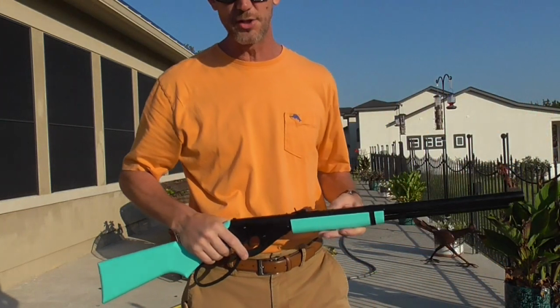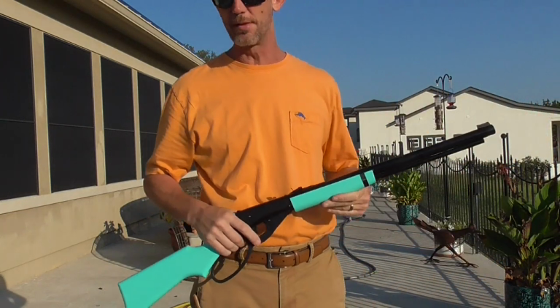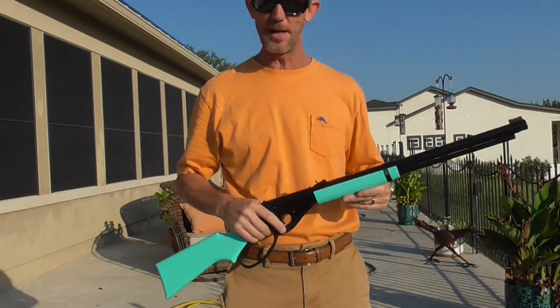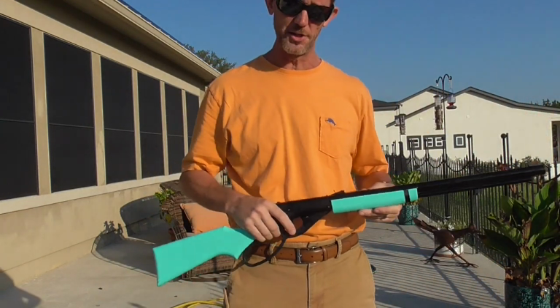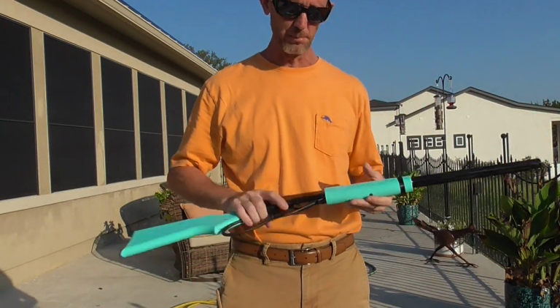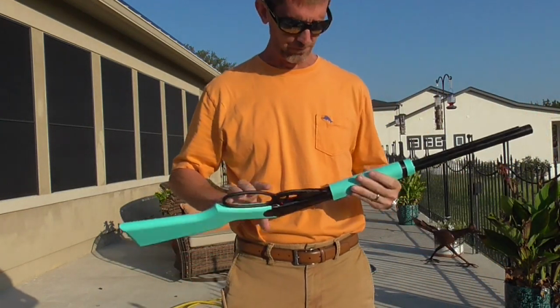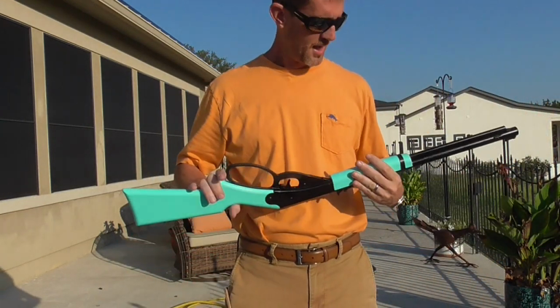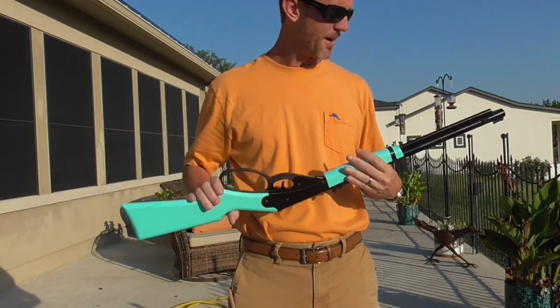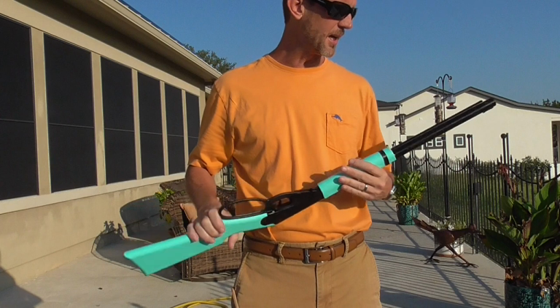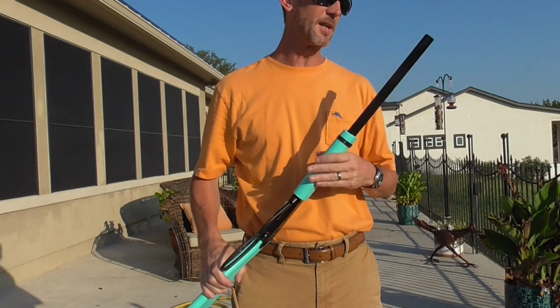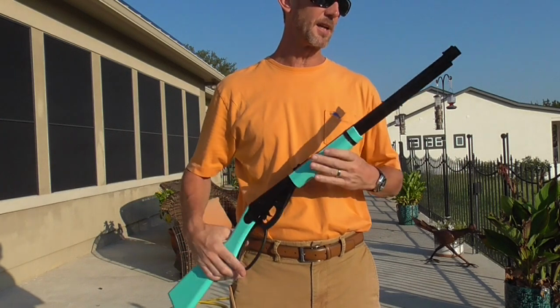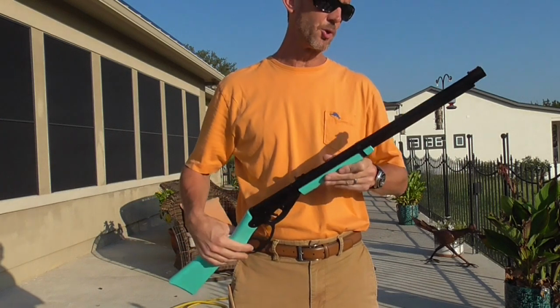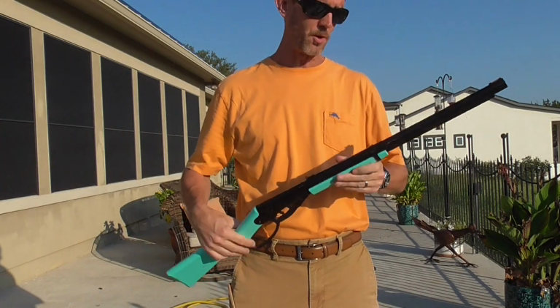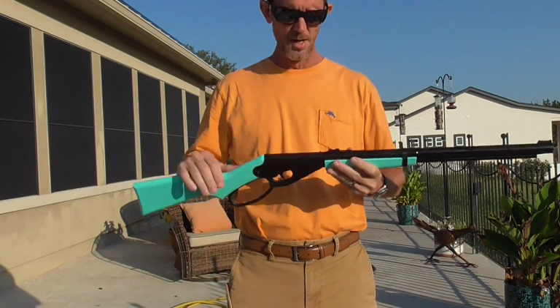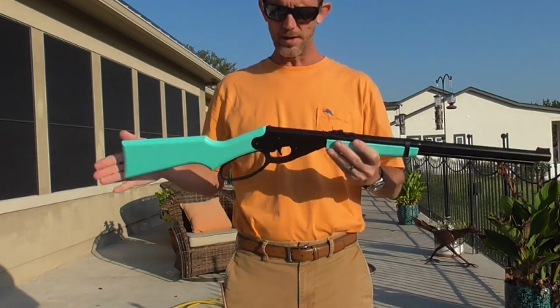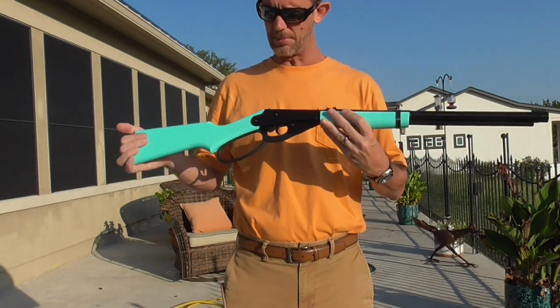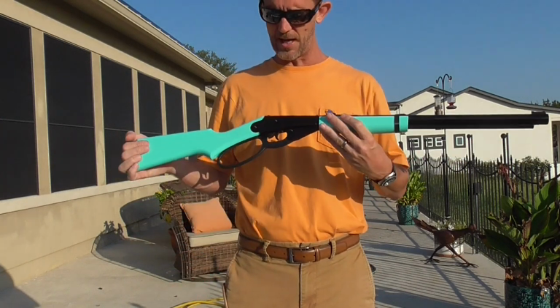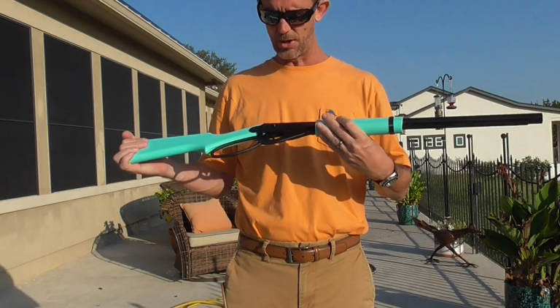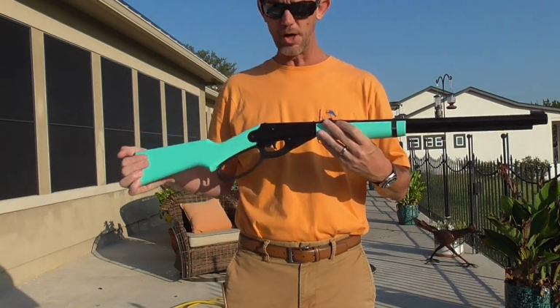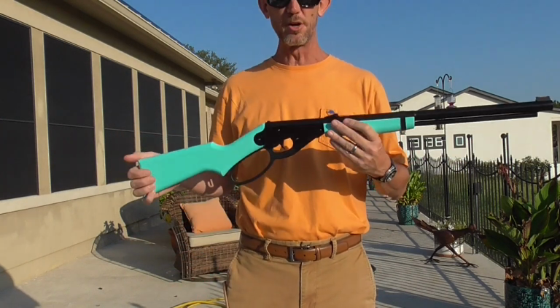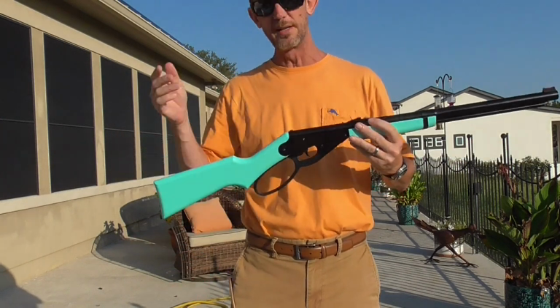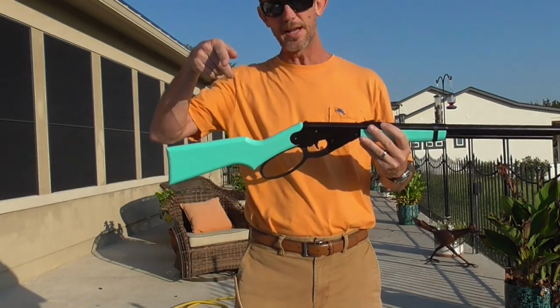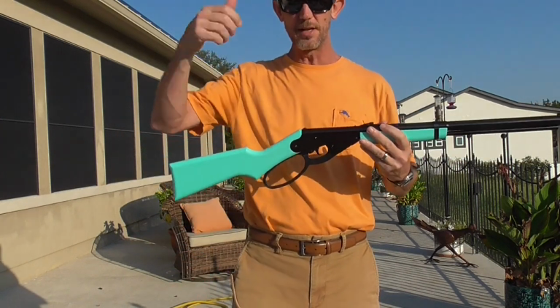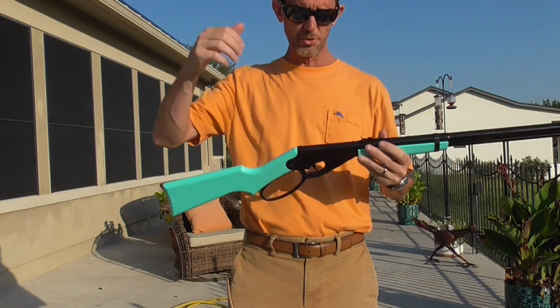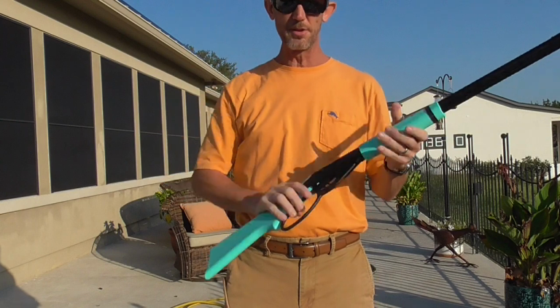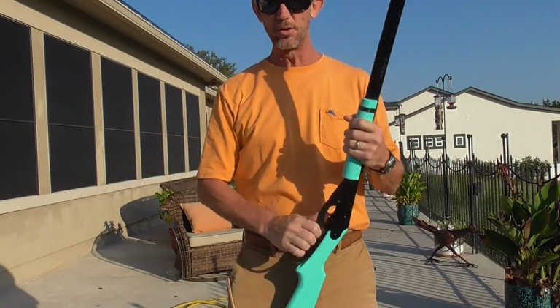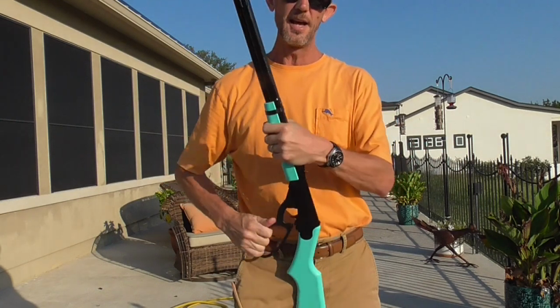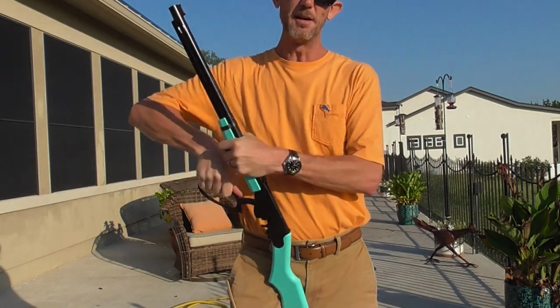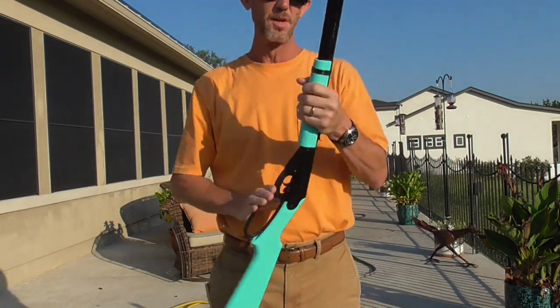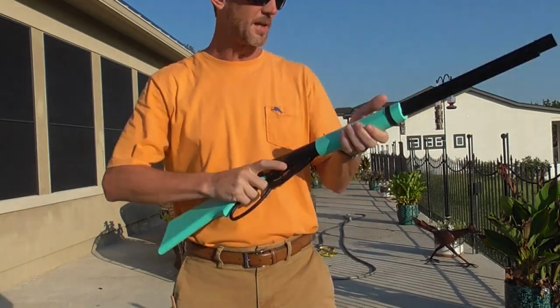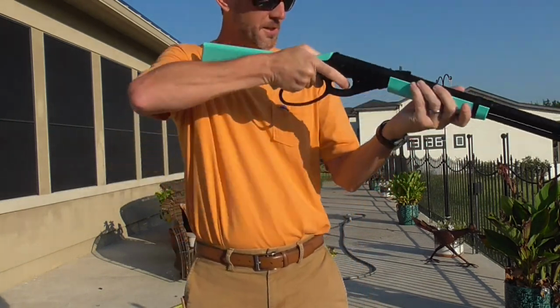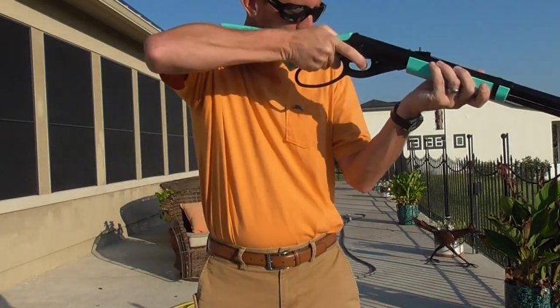You can get 6,000 BBs for 10 bucks — that's way cheaper than all the ammunition I've been buying. If you're thinking about getting your kid into shooting sports and considering the Daisy, I hope this helped you a little bit. Like the video, subscribe to the channel, and we'll keep these things coming.